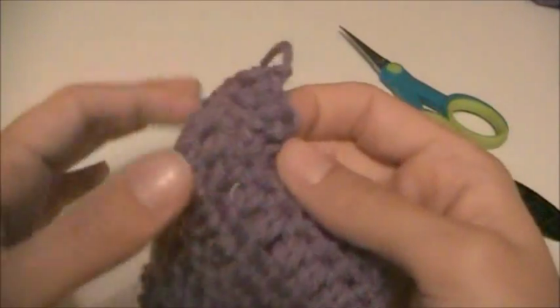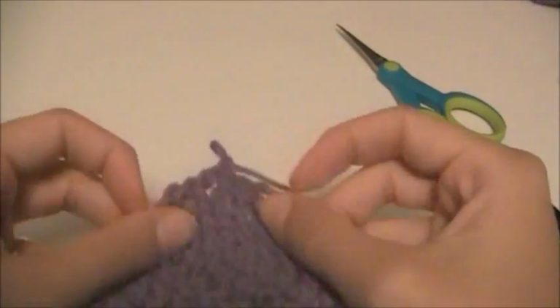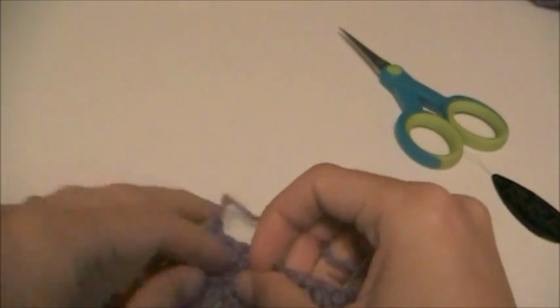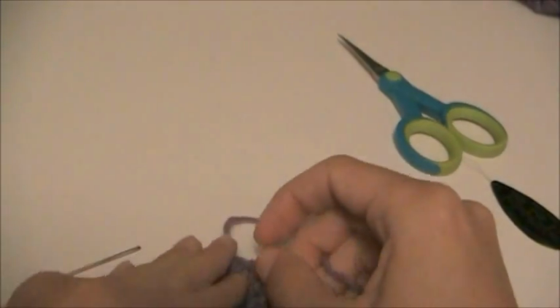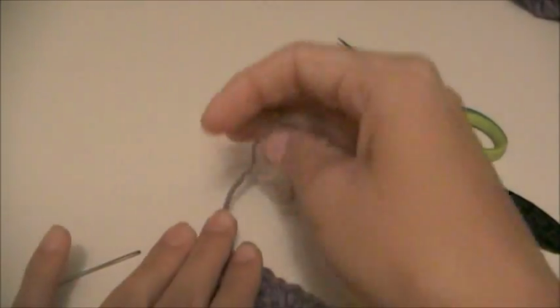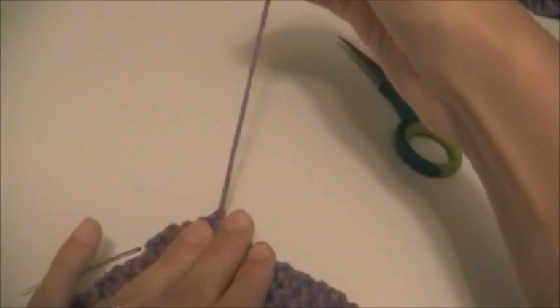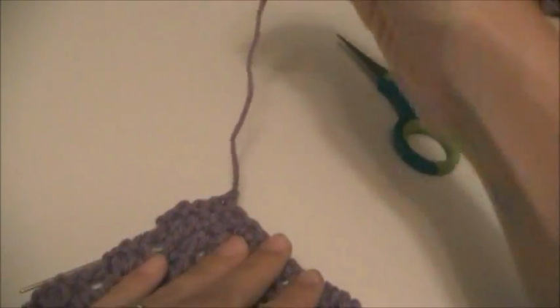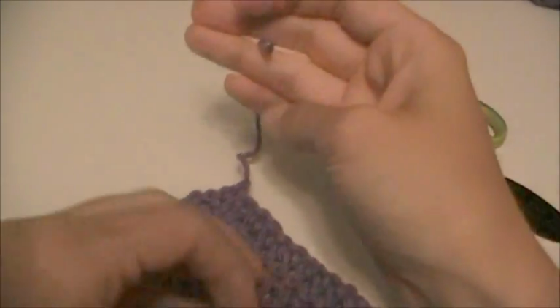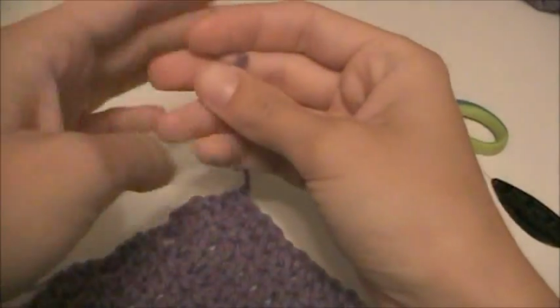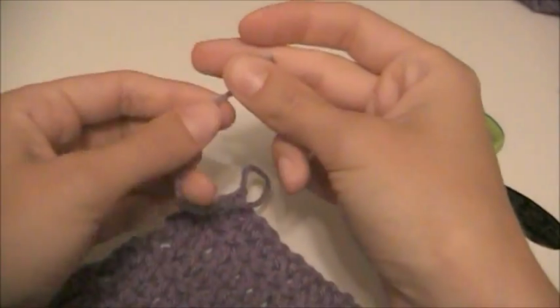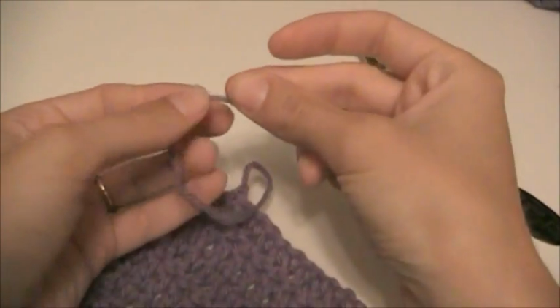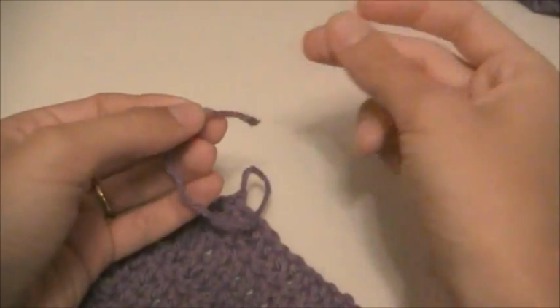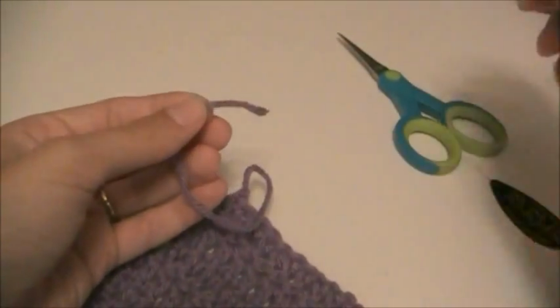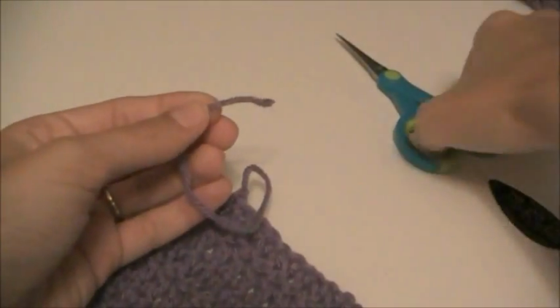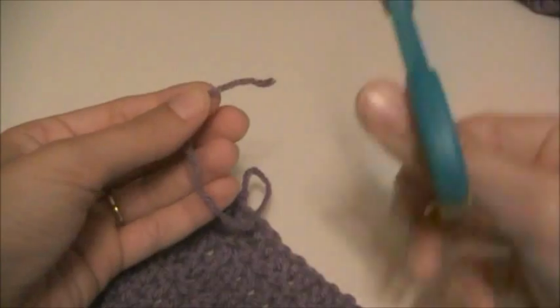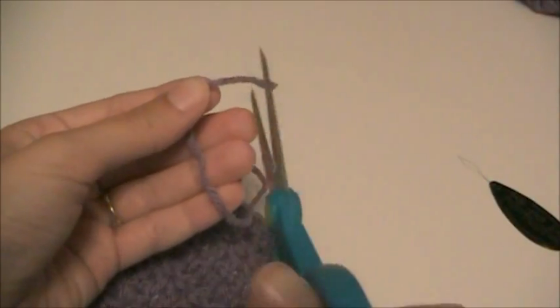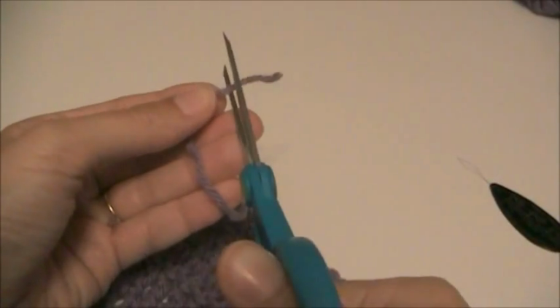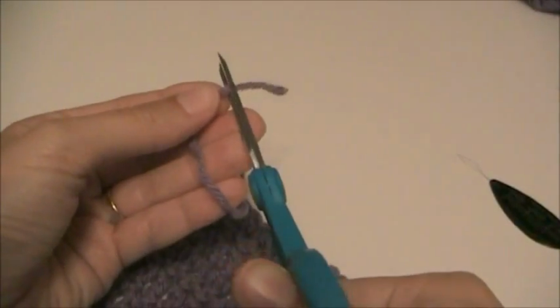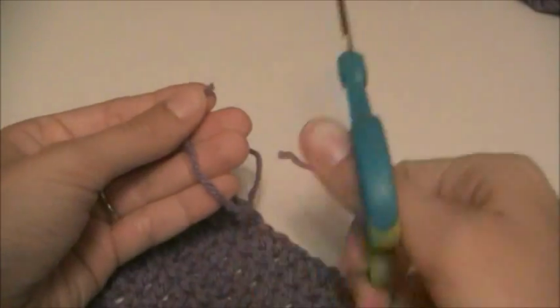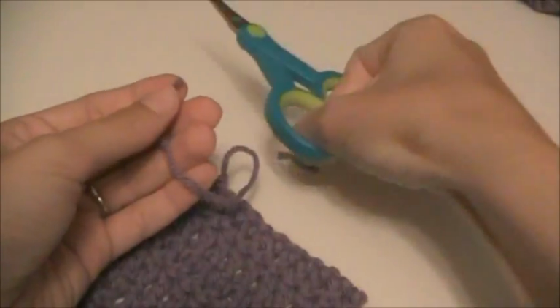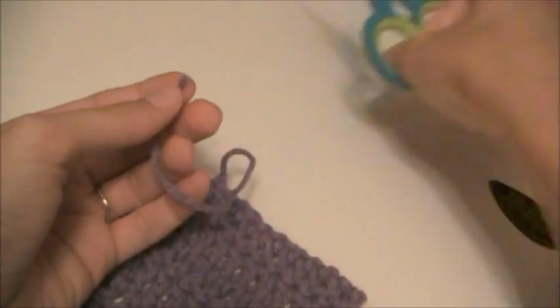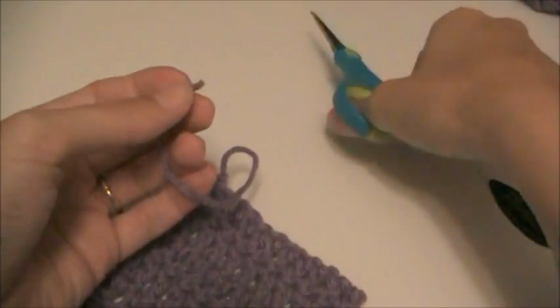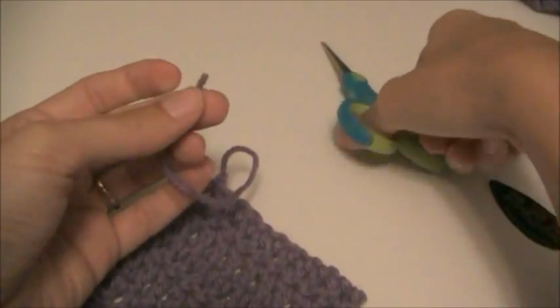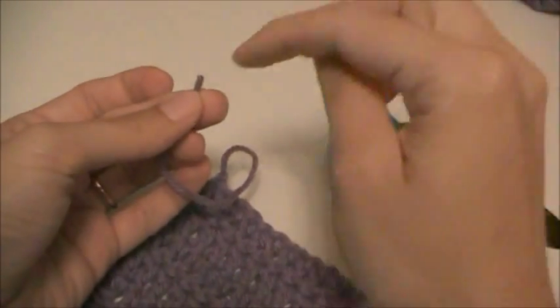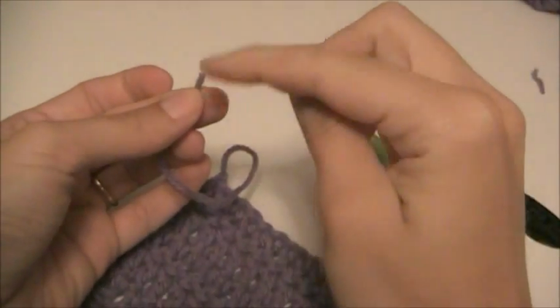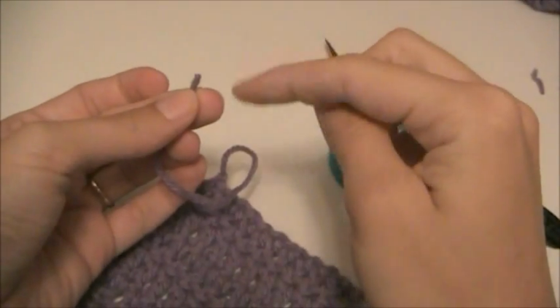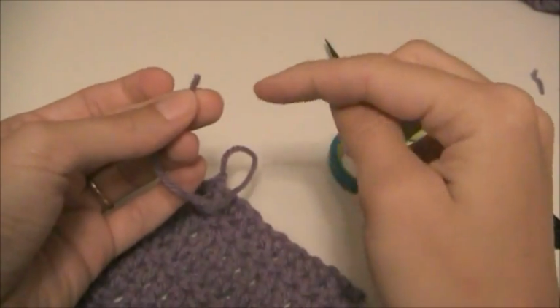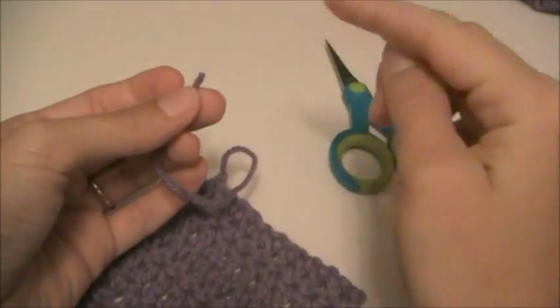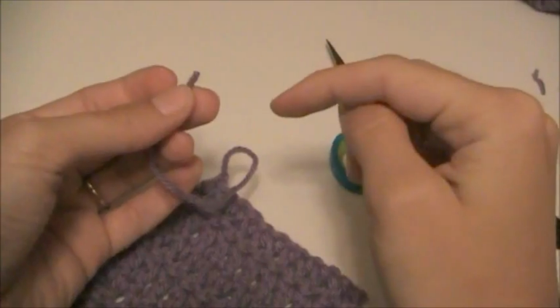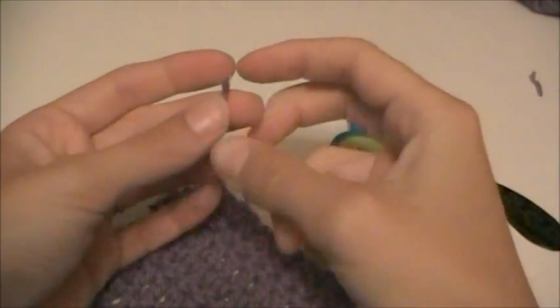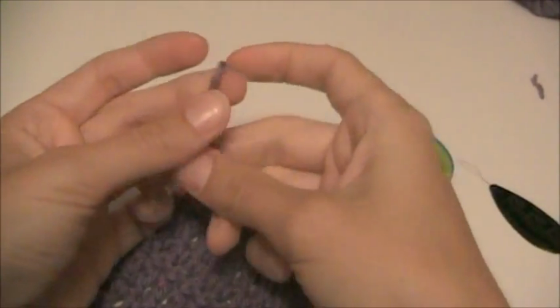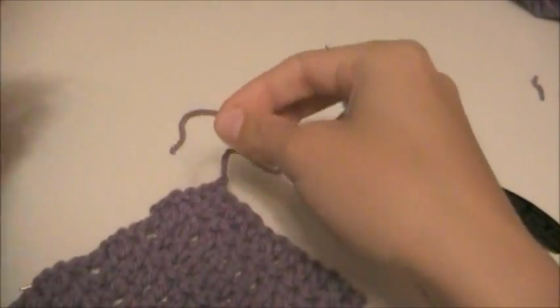I'm going to show you how to use a piece of paper to thread a needle. I always like to clip the end so I have a nice fresh piece to work with. If it starts getting really ratty then it's kind of hard to do.